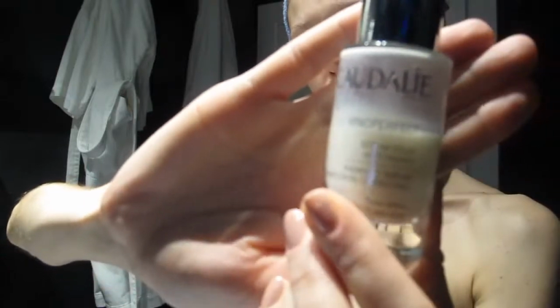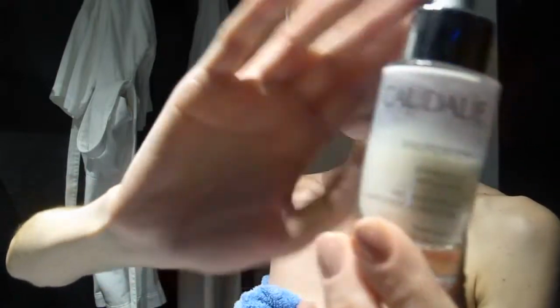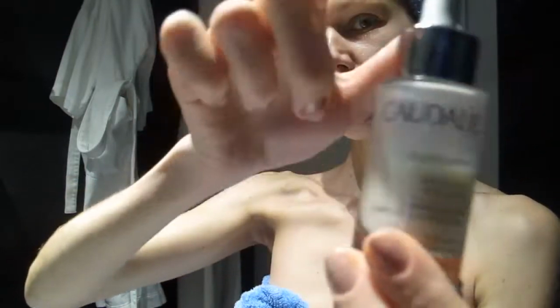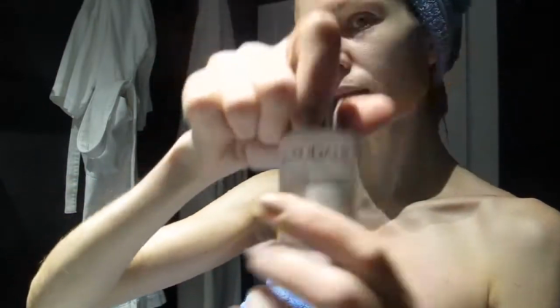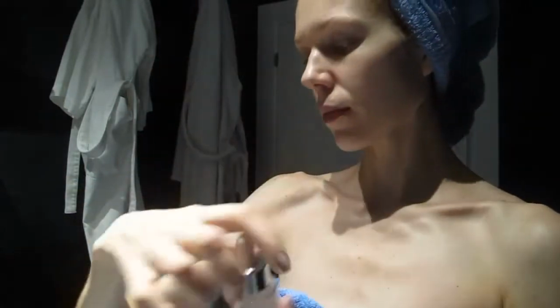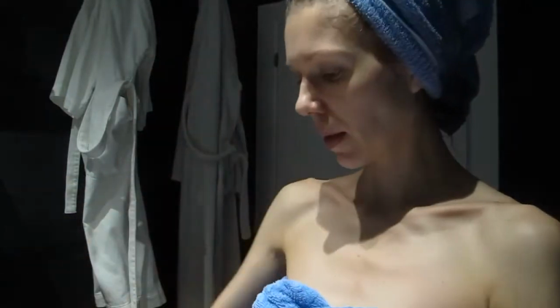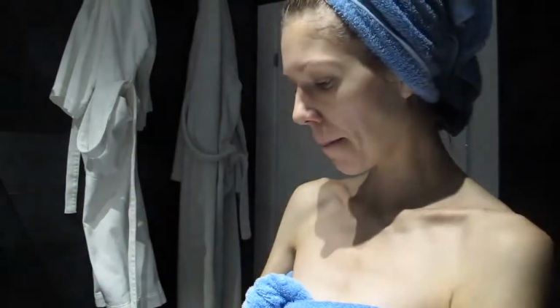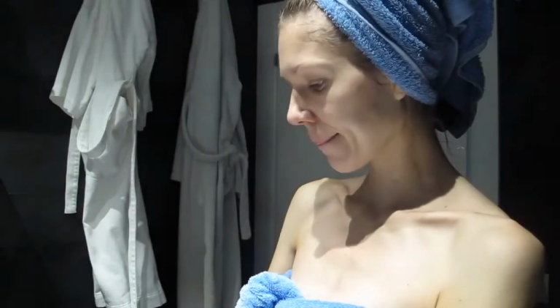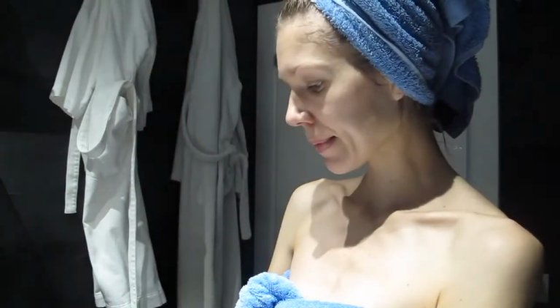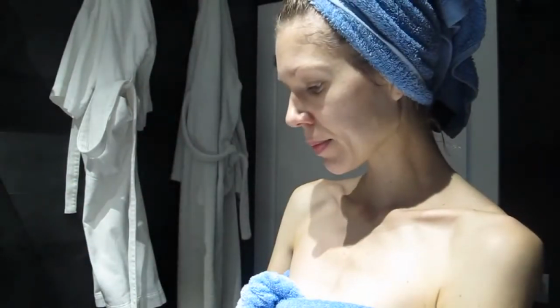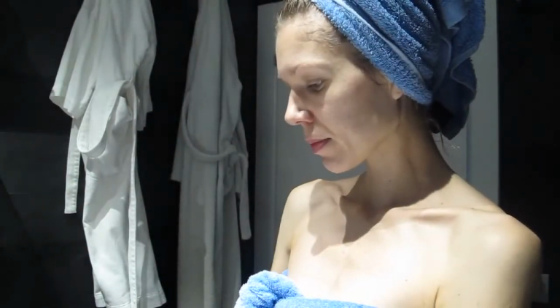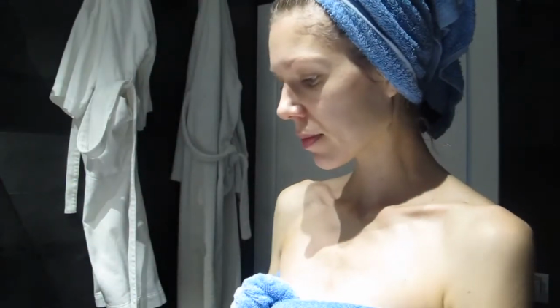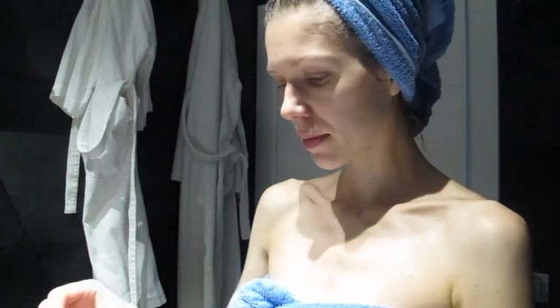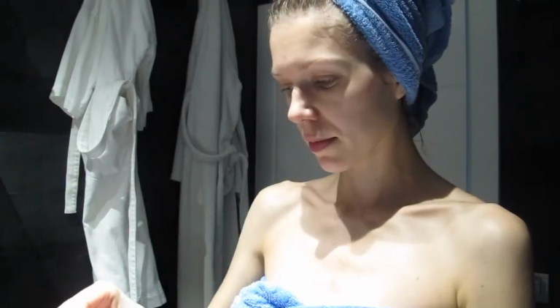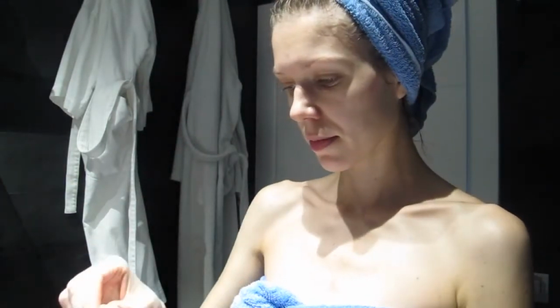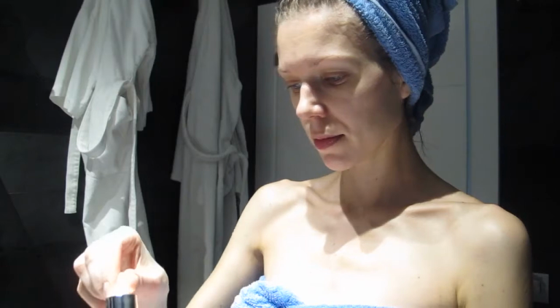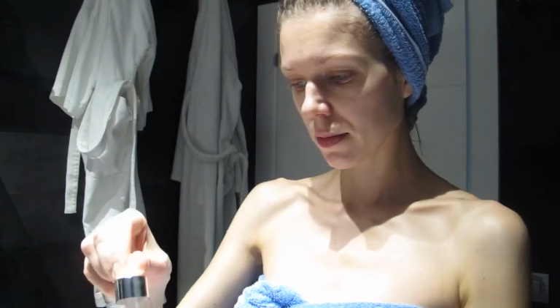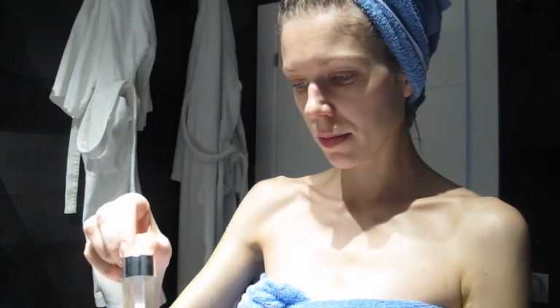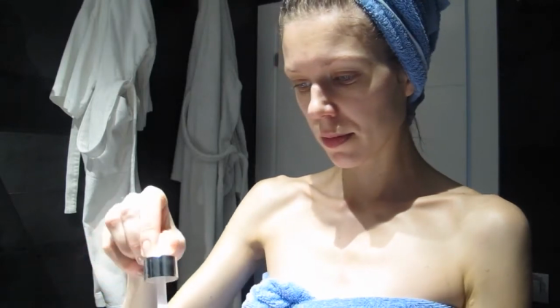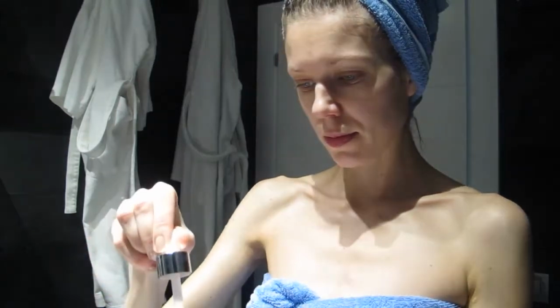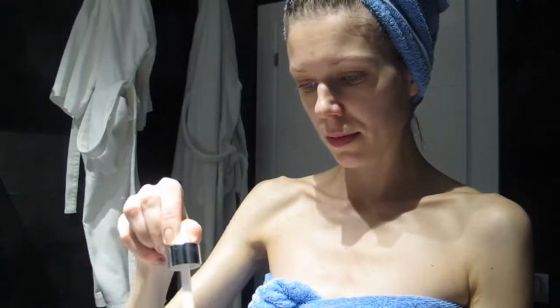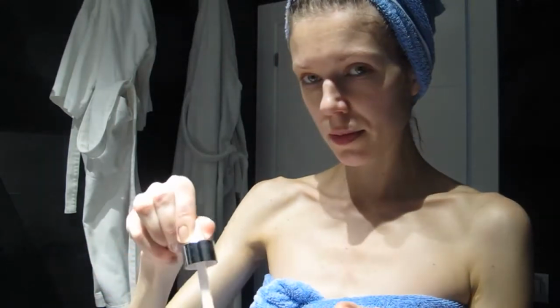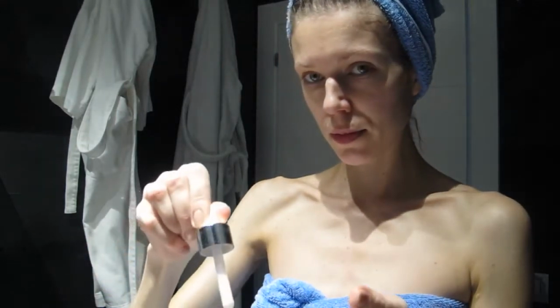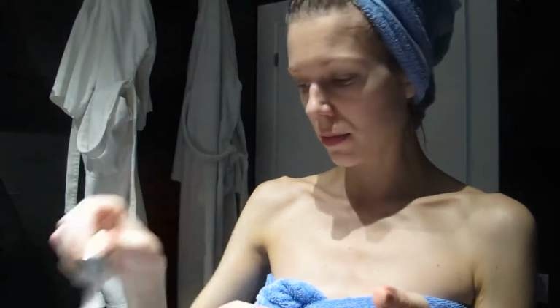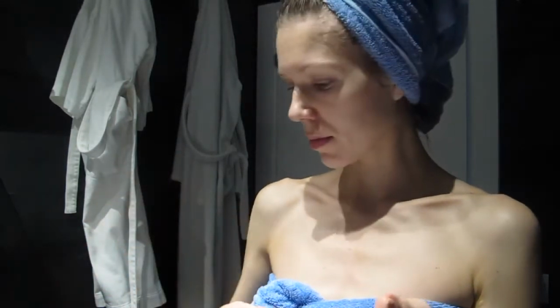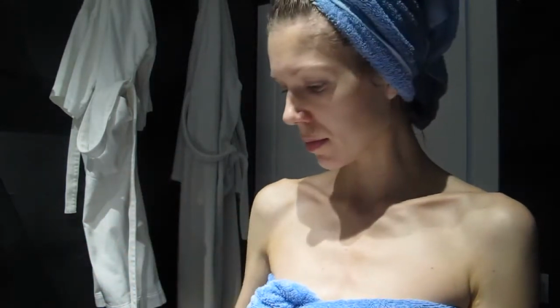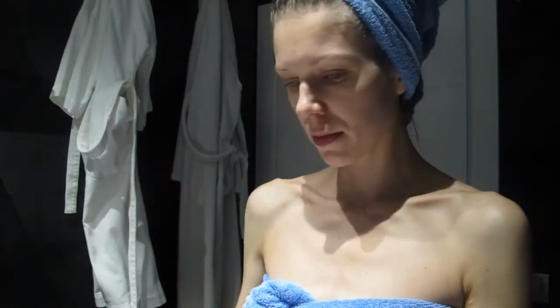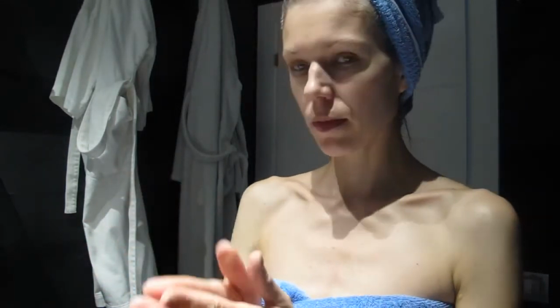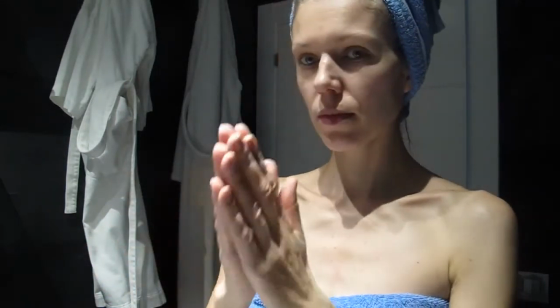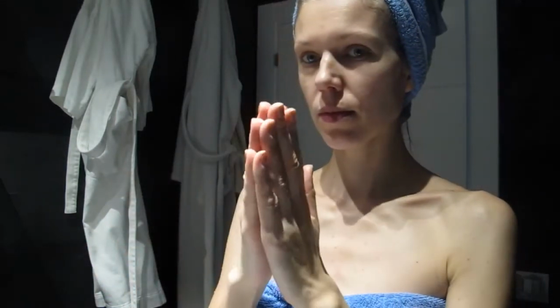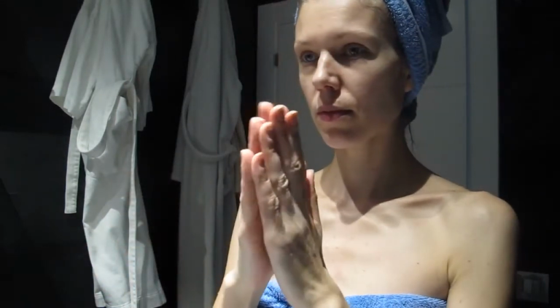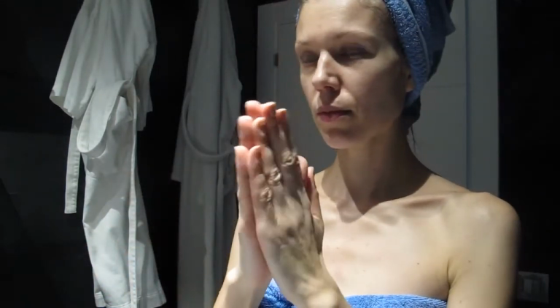I use Caudalie Serum — the Radiance Serum is my all-time favorite. I've been using it for years, especially in winter.